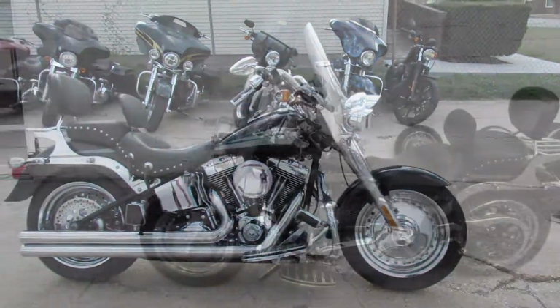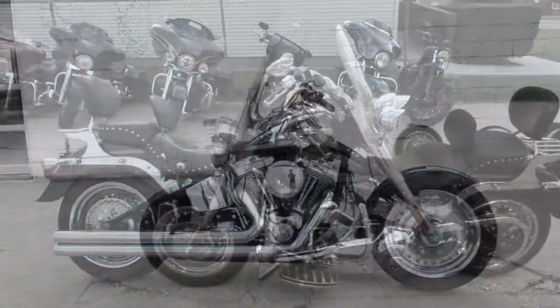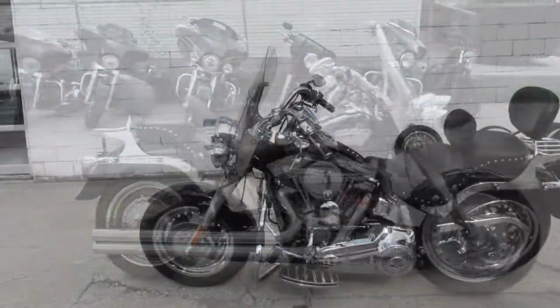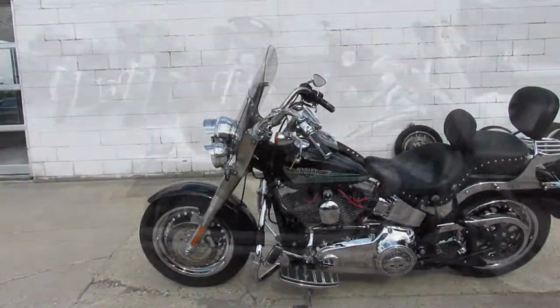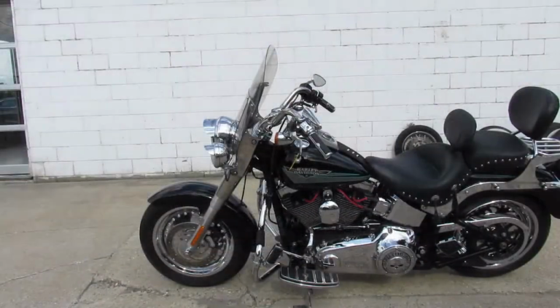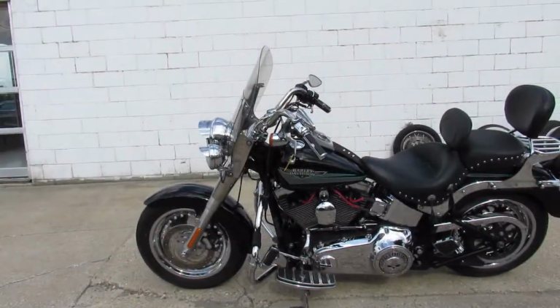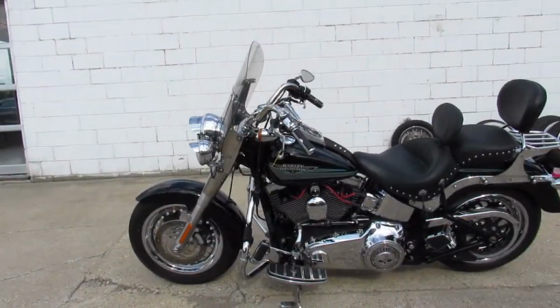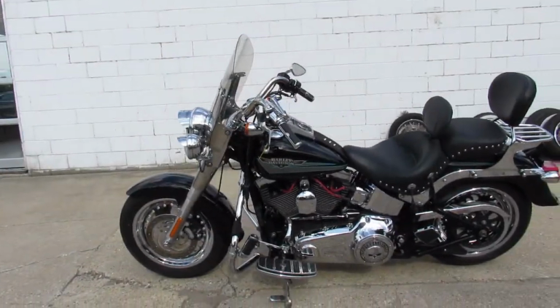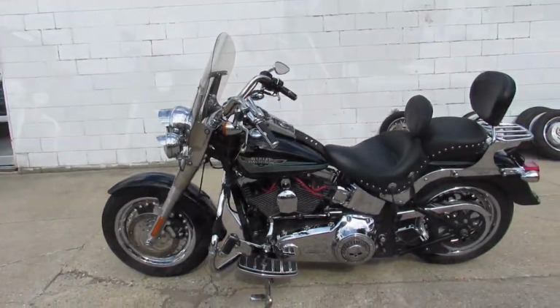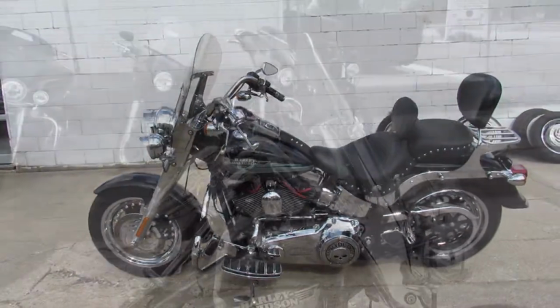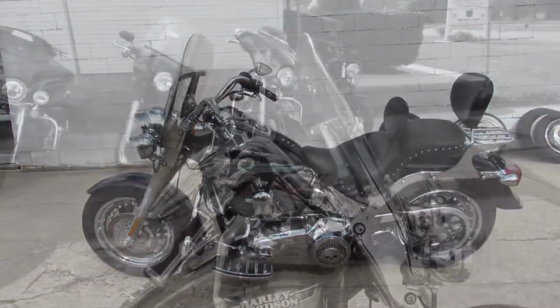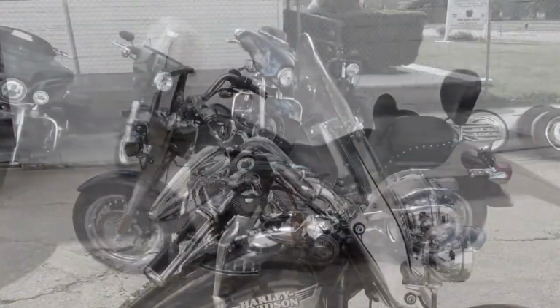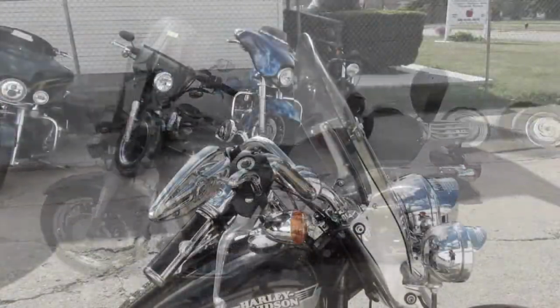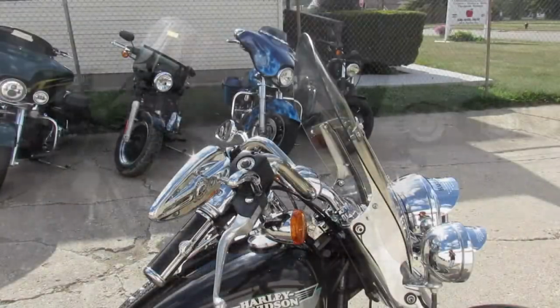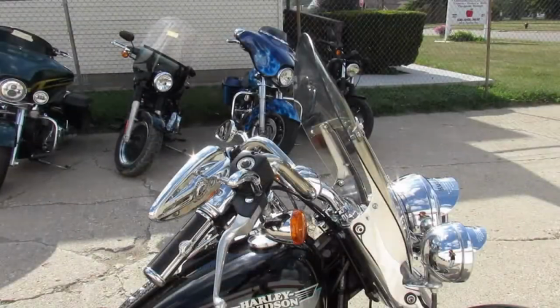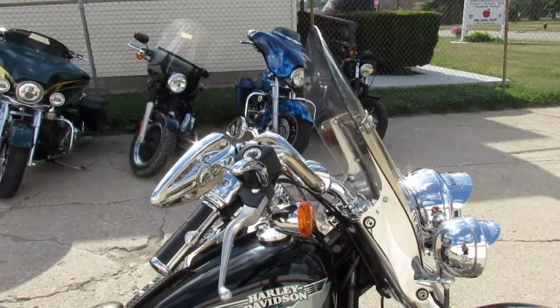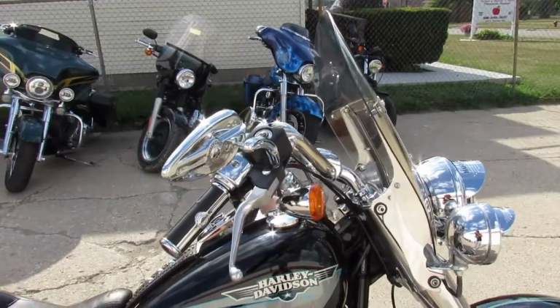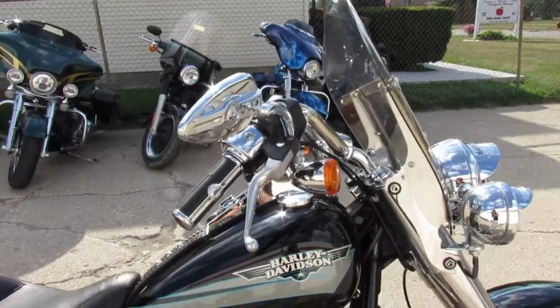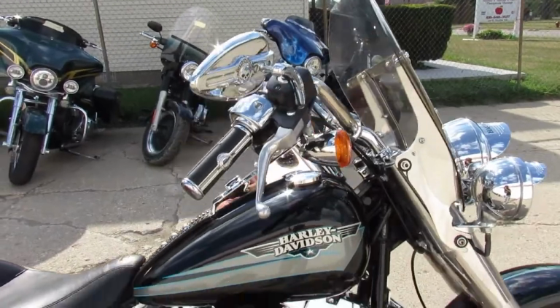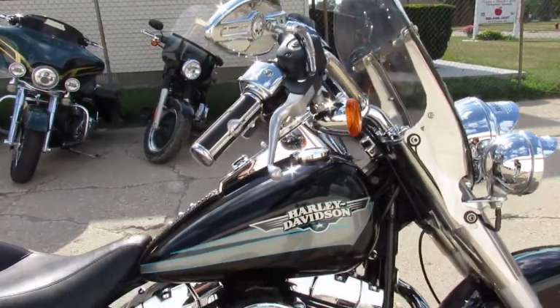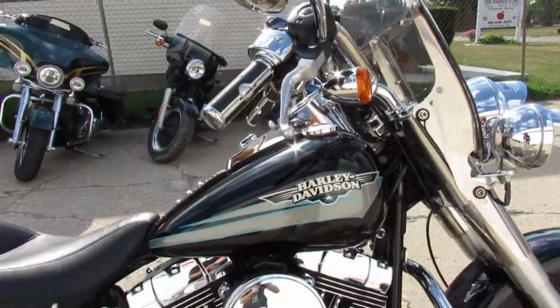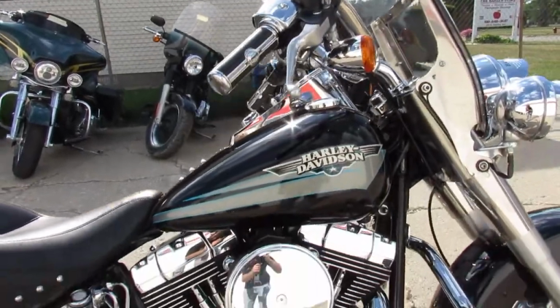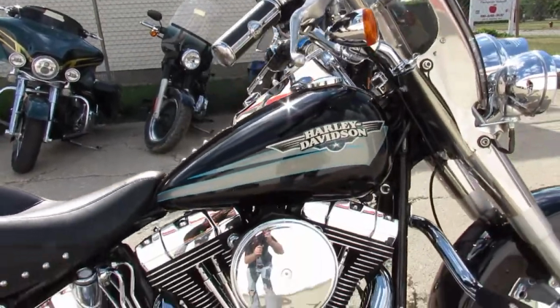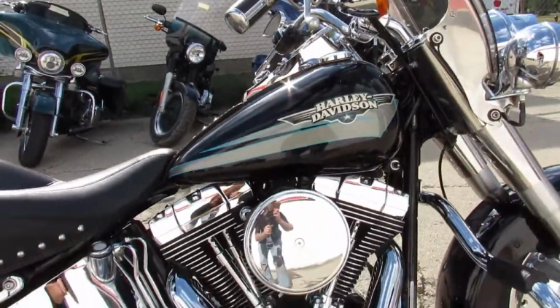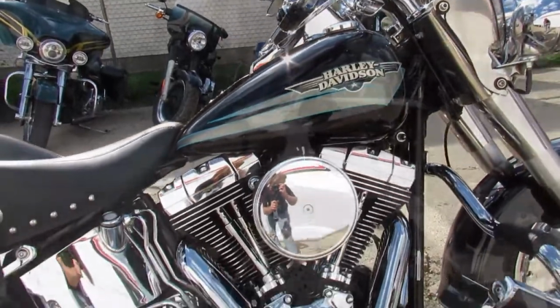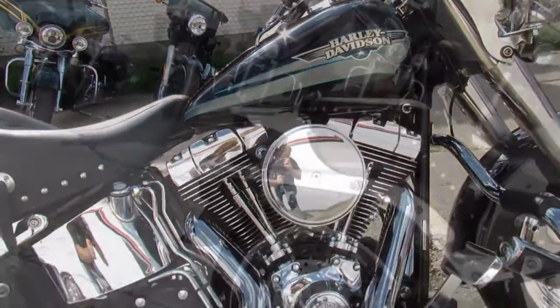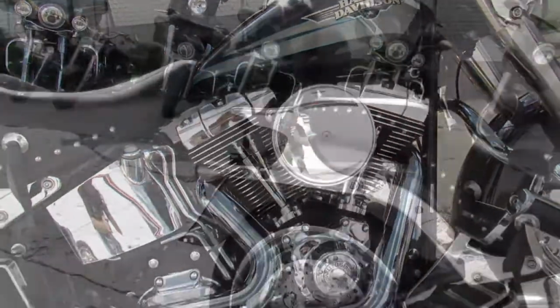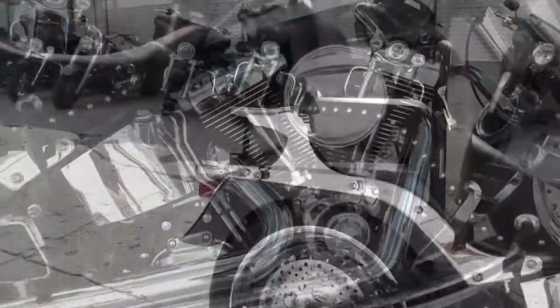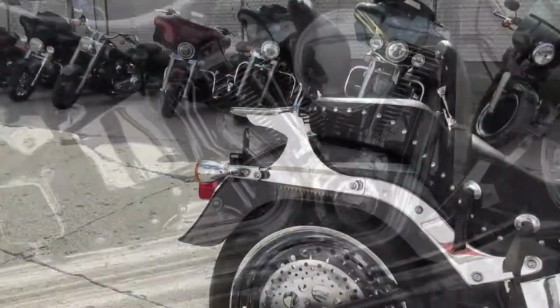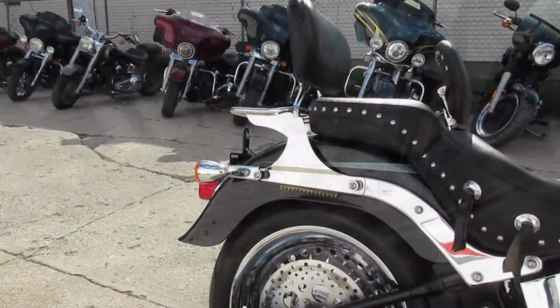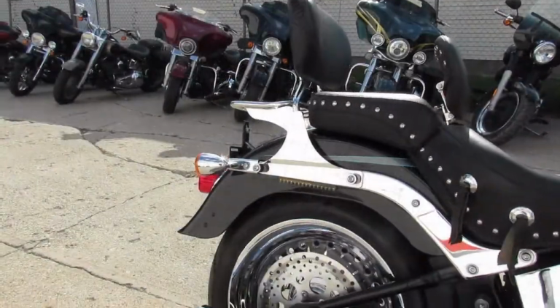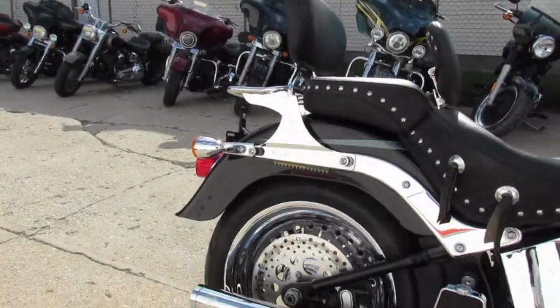Hey guys, Approval Powersports.com here, just doing some videos on the bikes we just got in. We just got about 20 in here off the truck, gonna get them online as fast as we can.